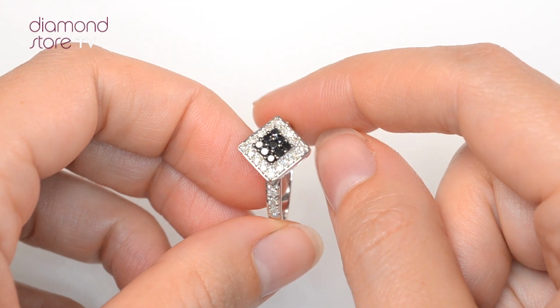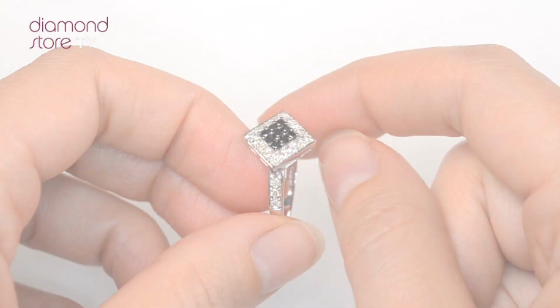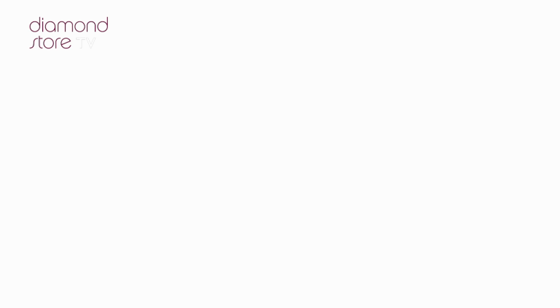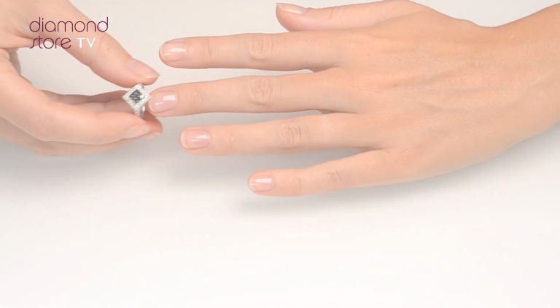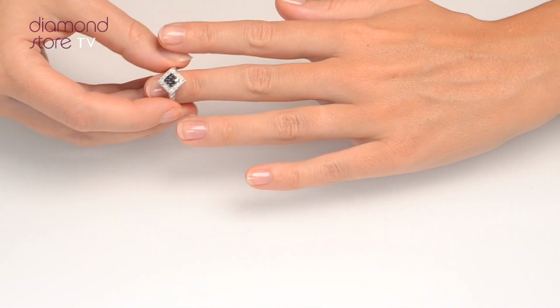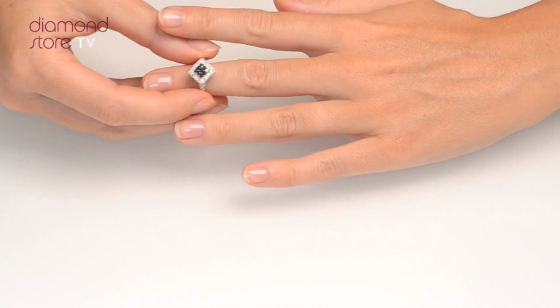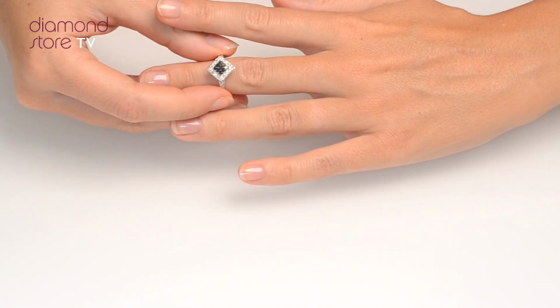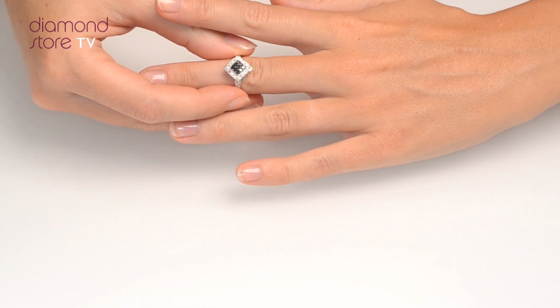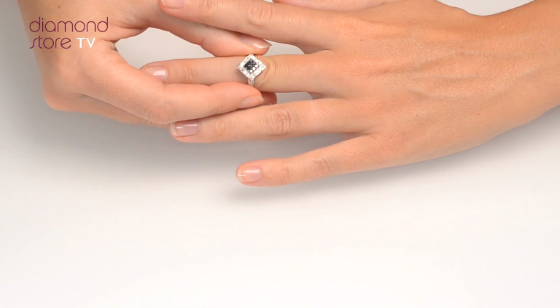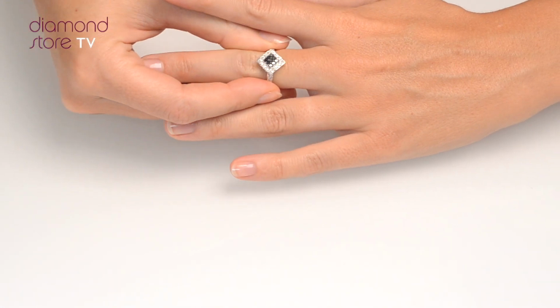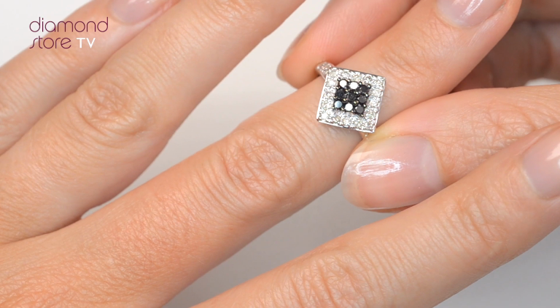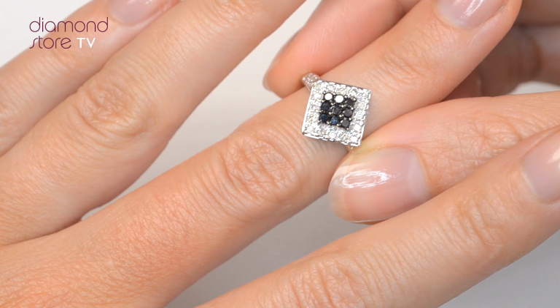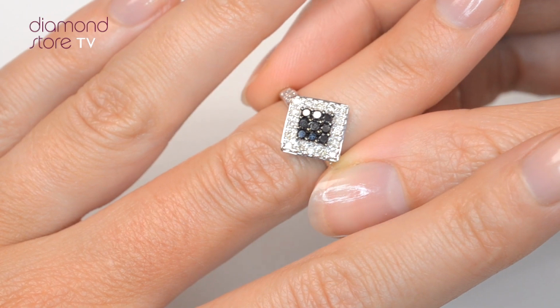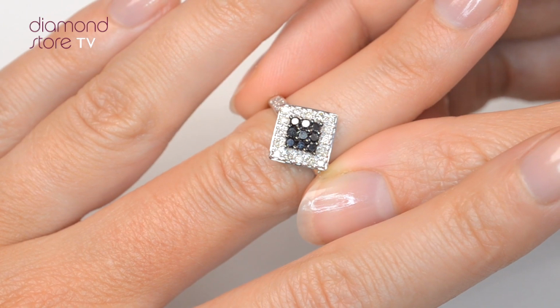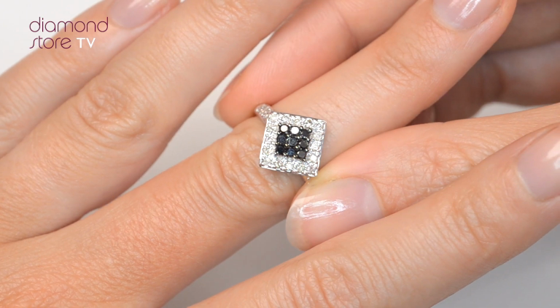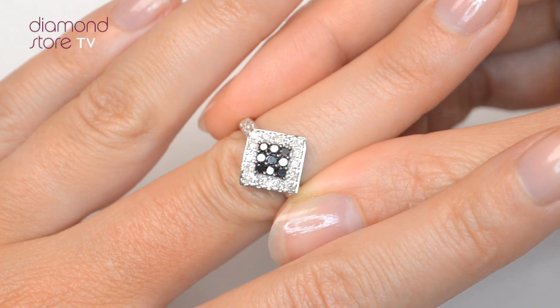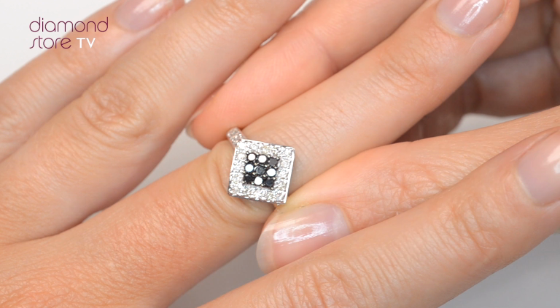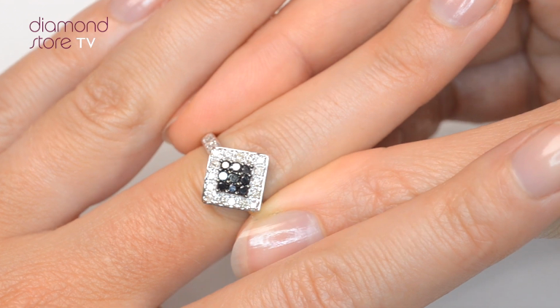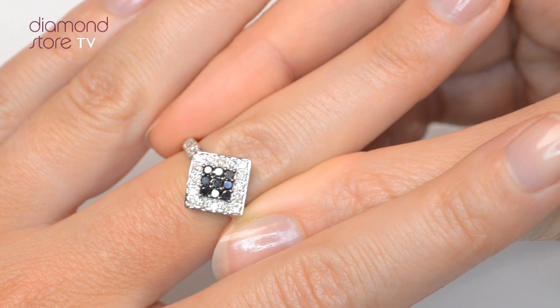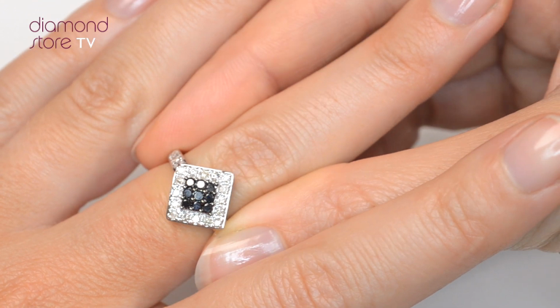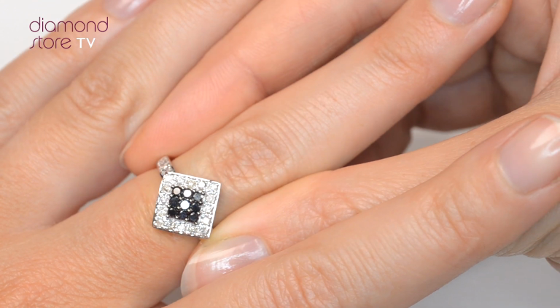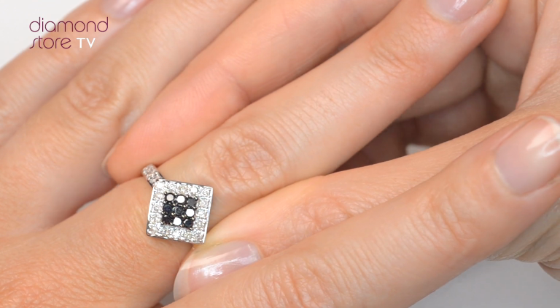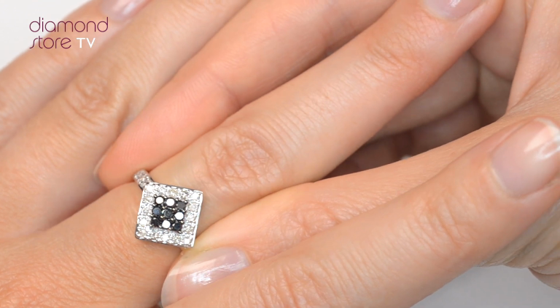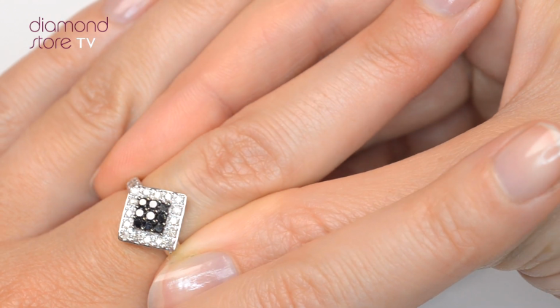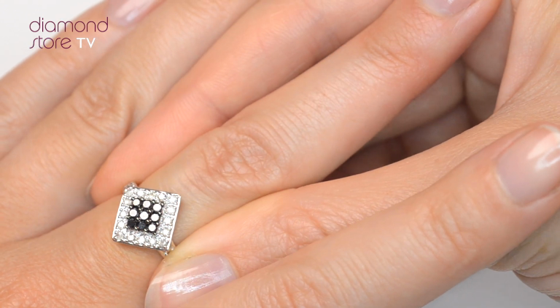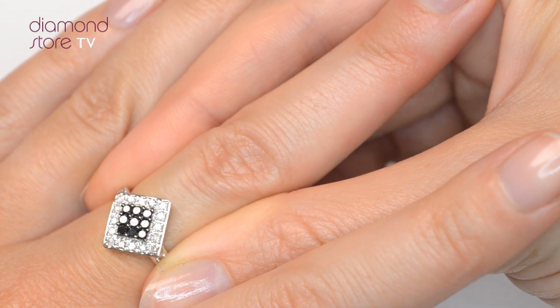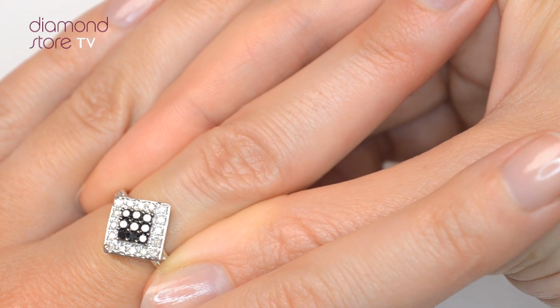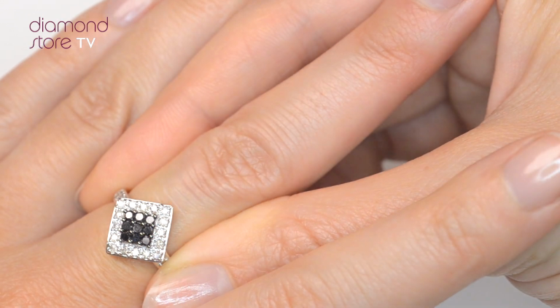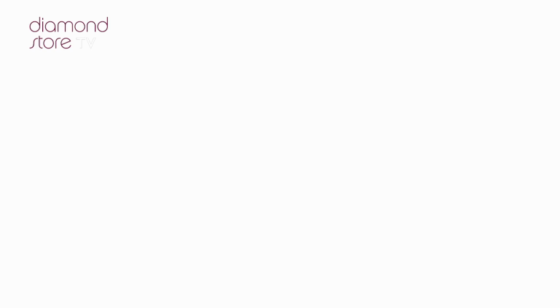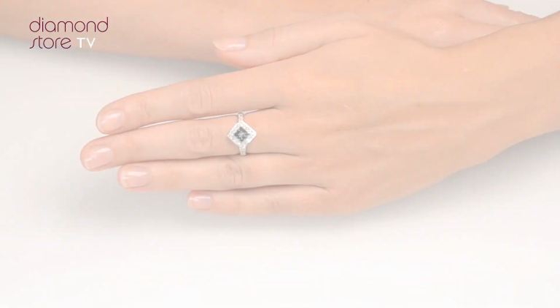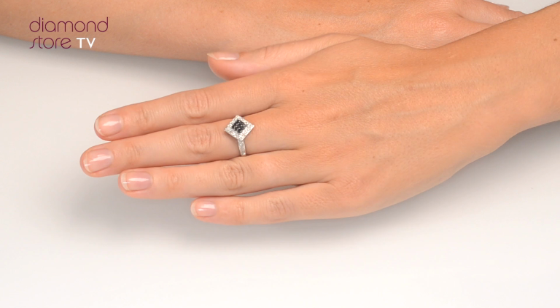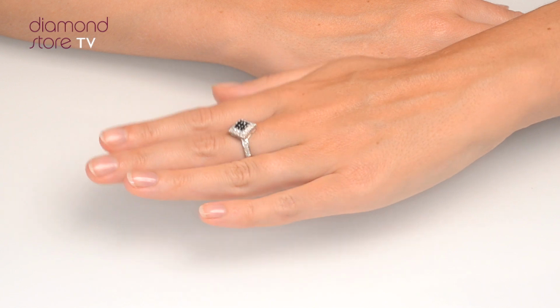We don't just sell jewelry, we make it! Each ring is handcrafted and hallmarked in the UK, fully backed by our 5 year guarantee and presented with an insurance certificate.